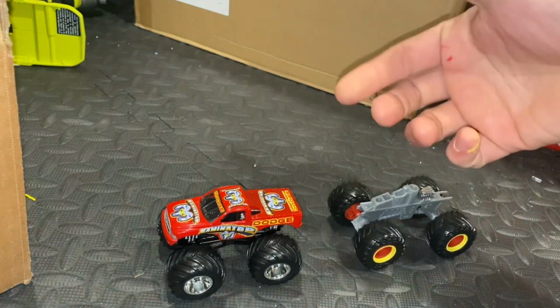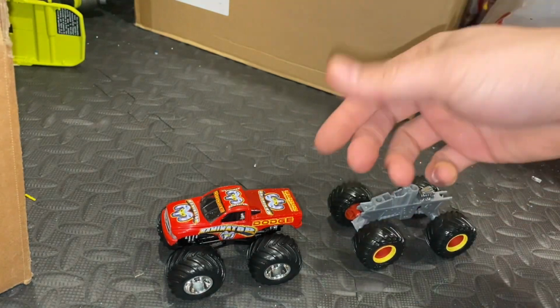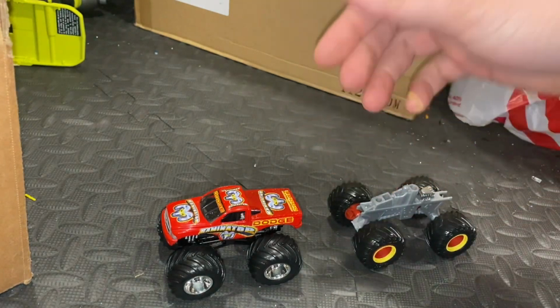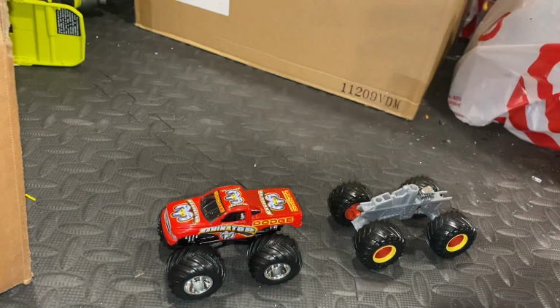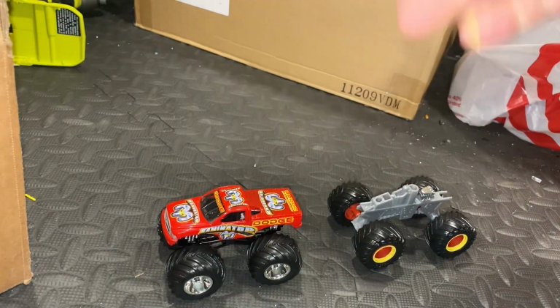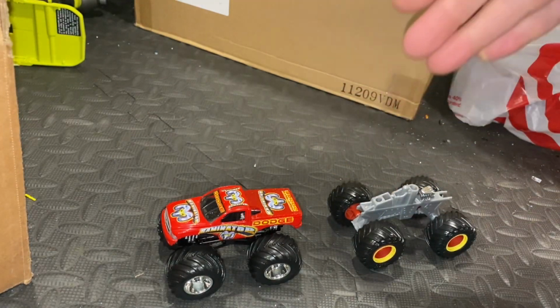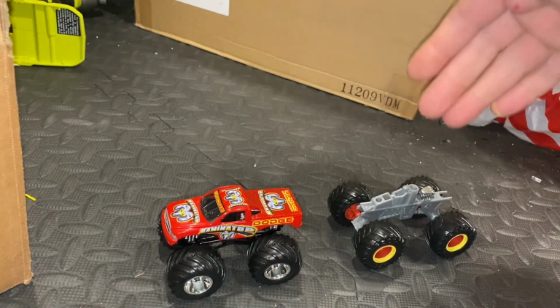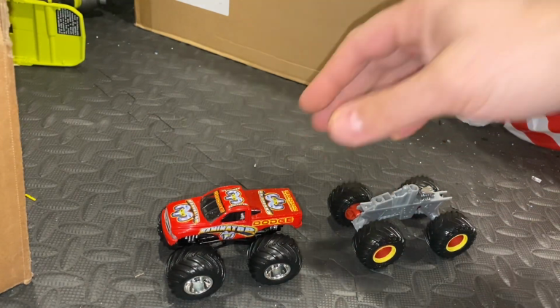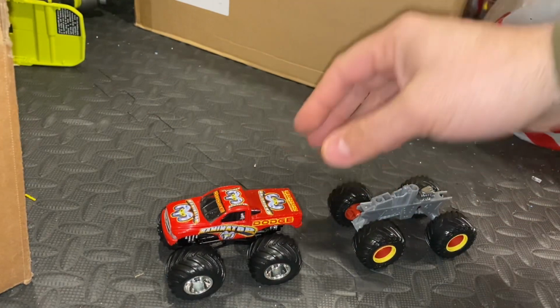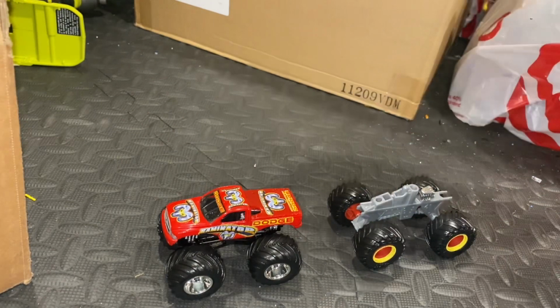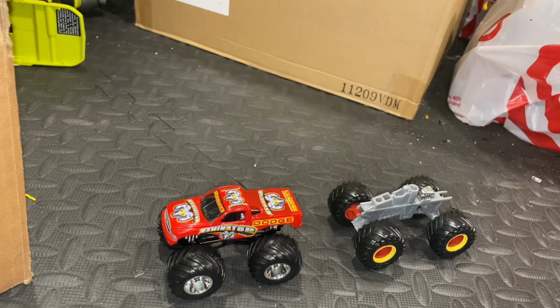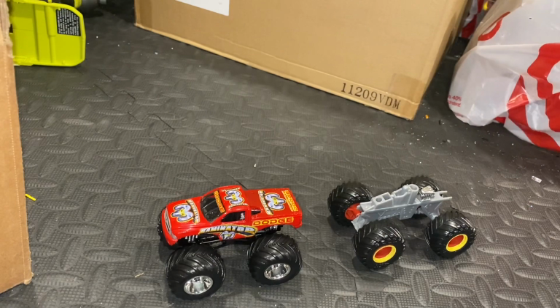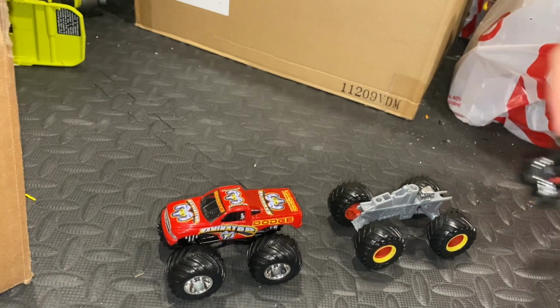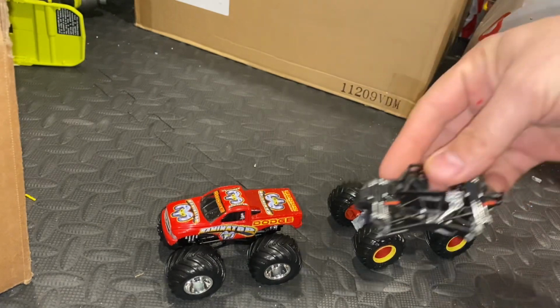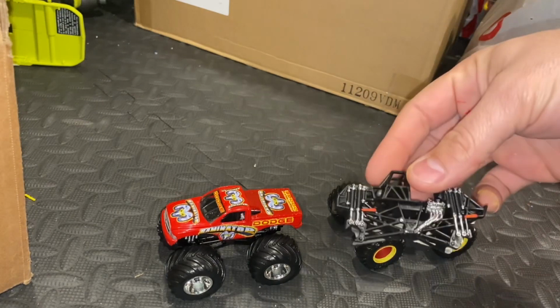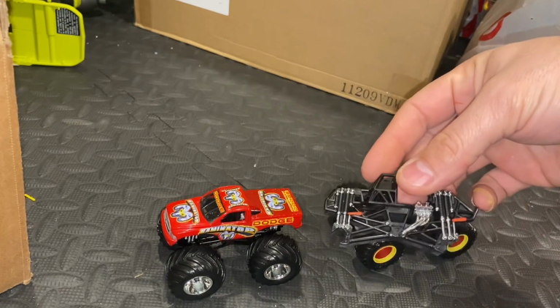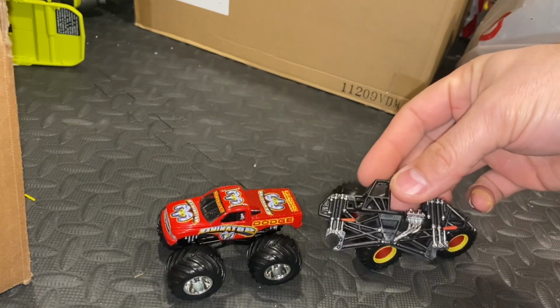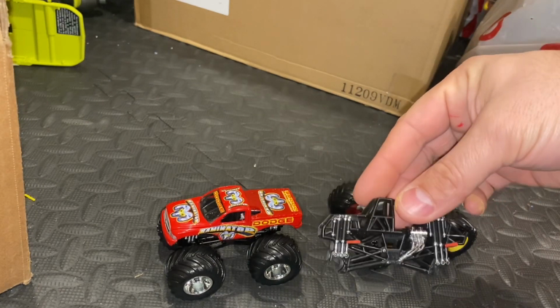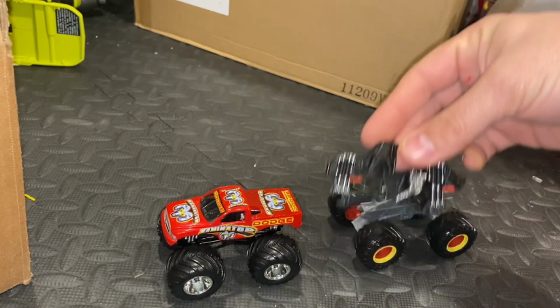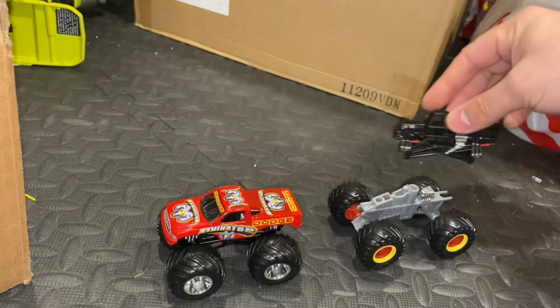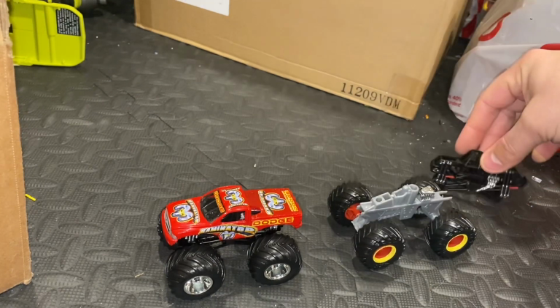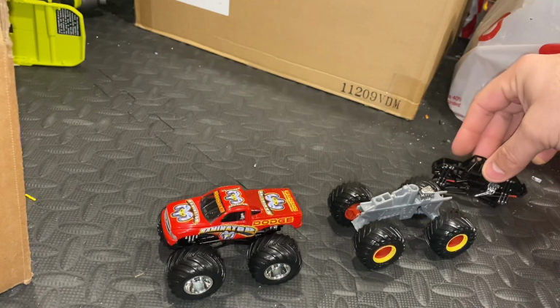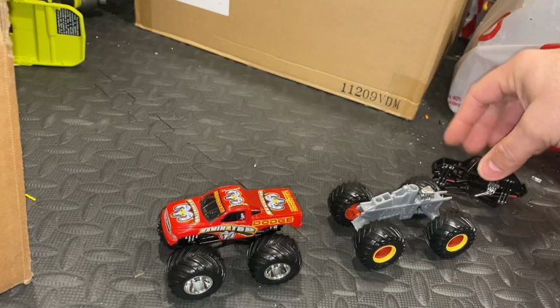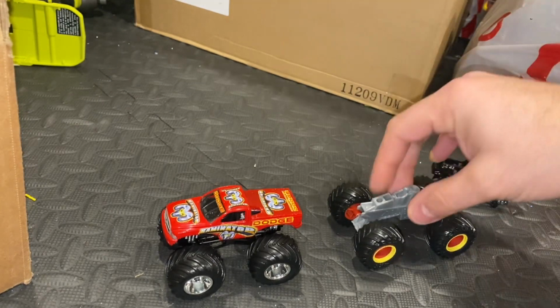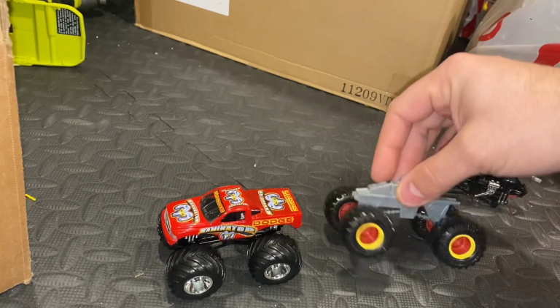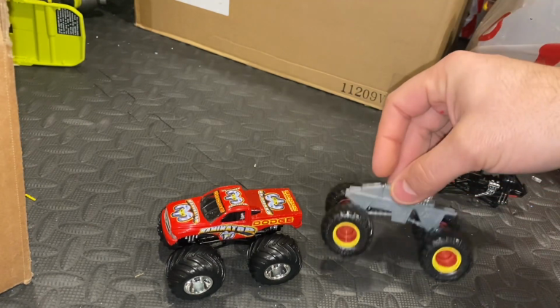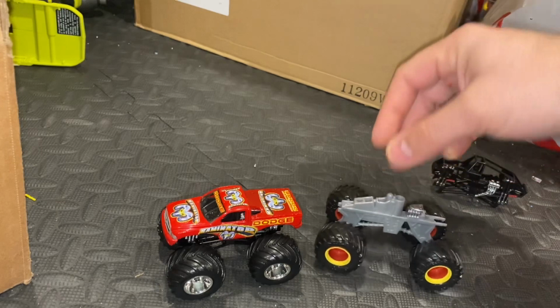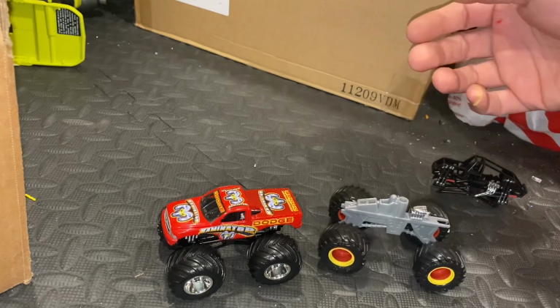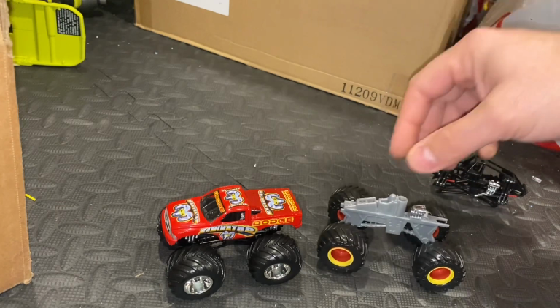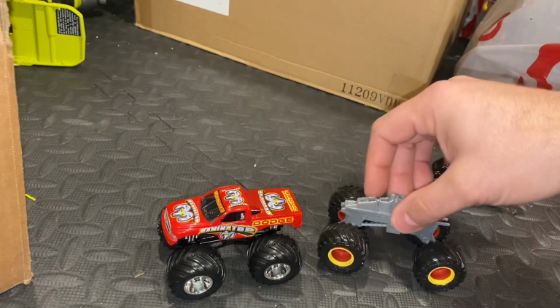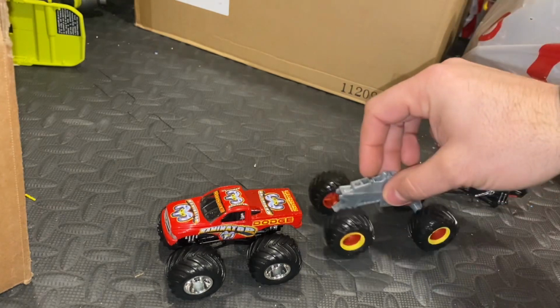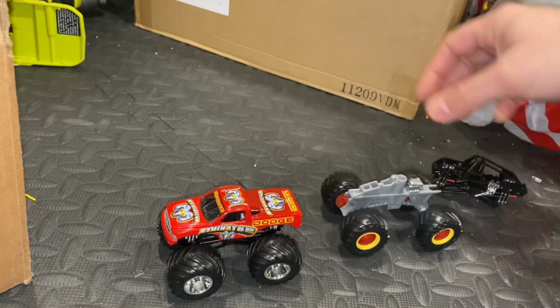I've got my chassis already detailed with the roll cage and everything the way I want it.